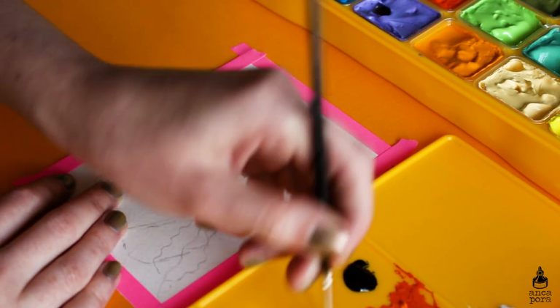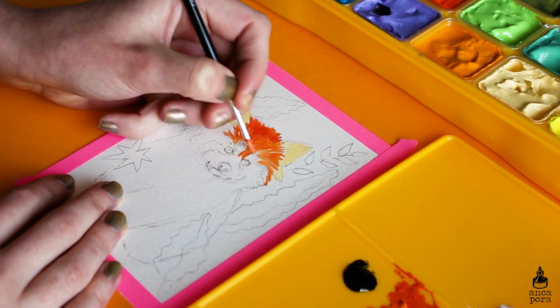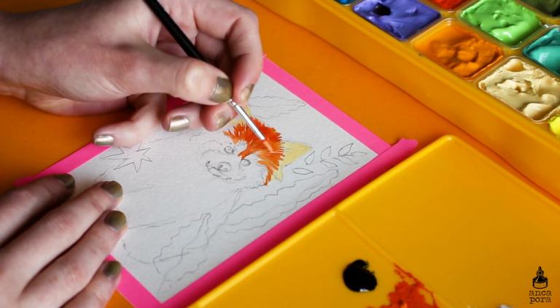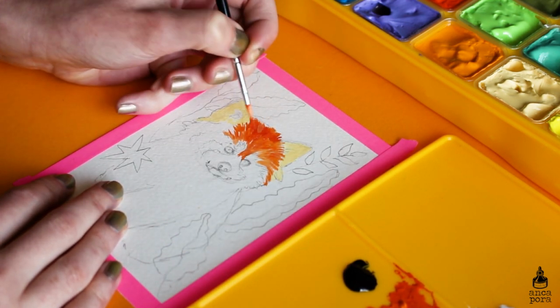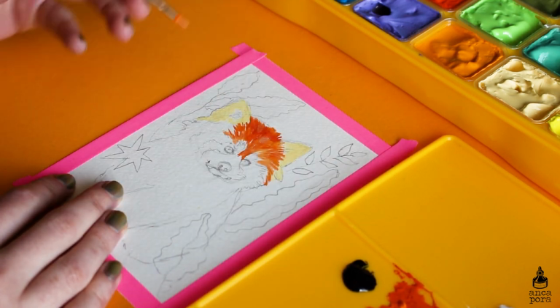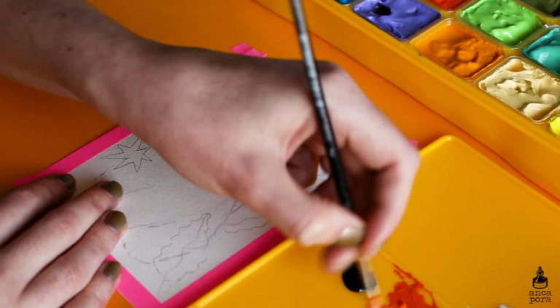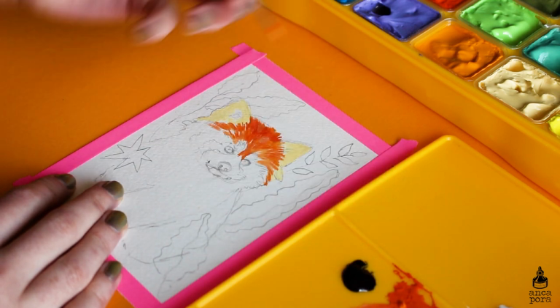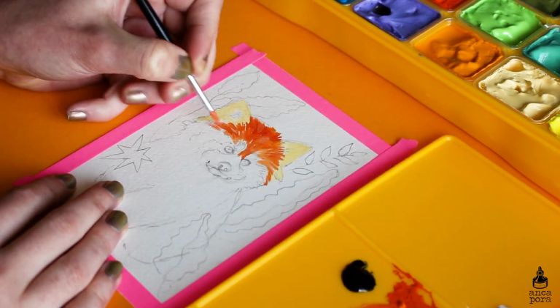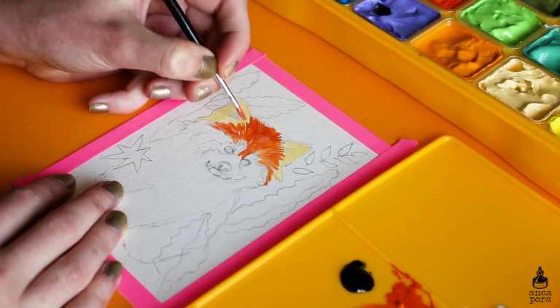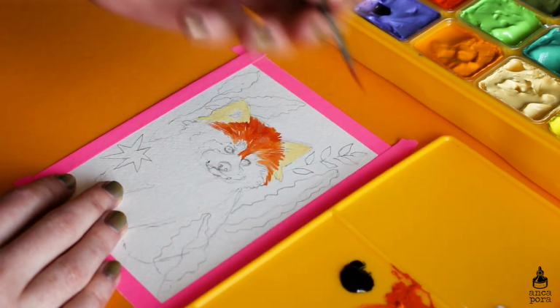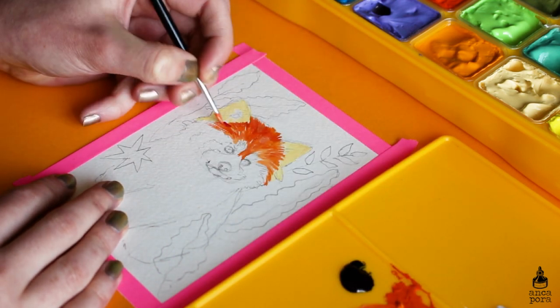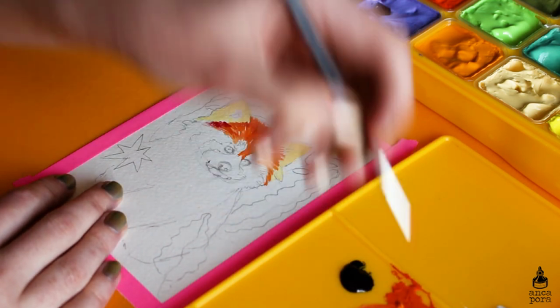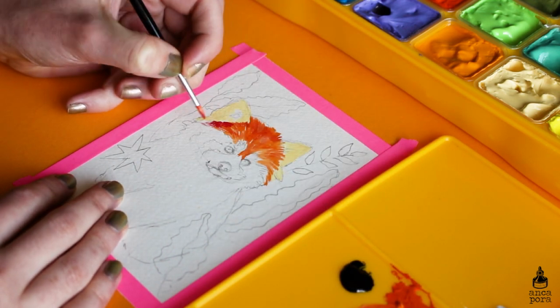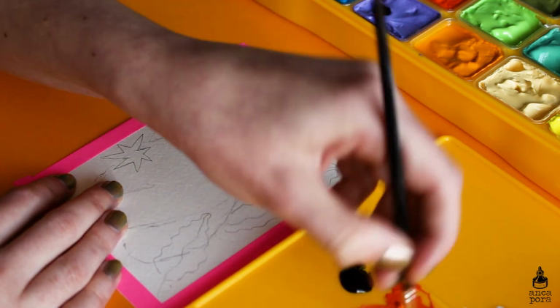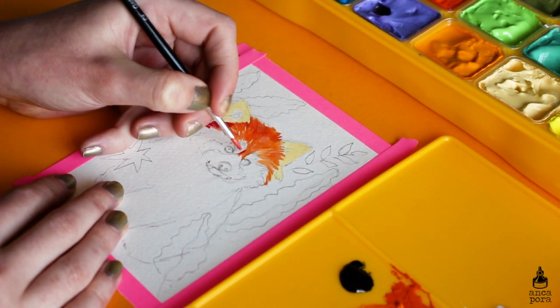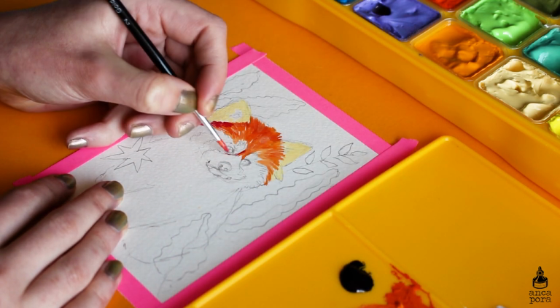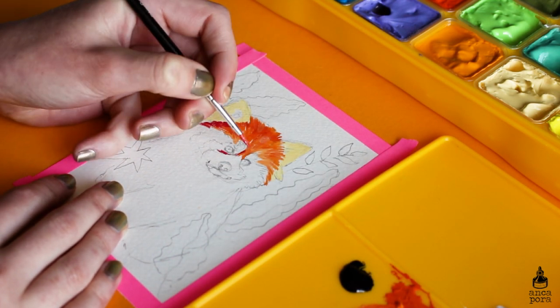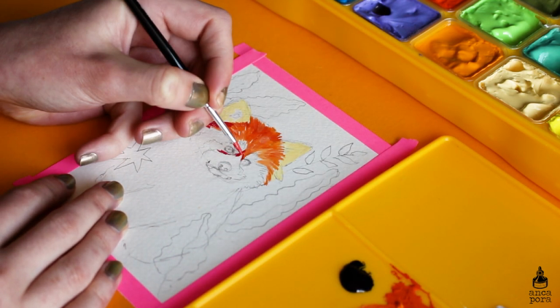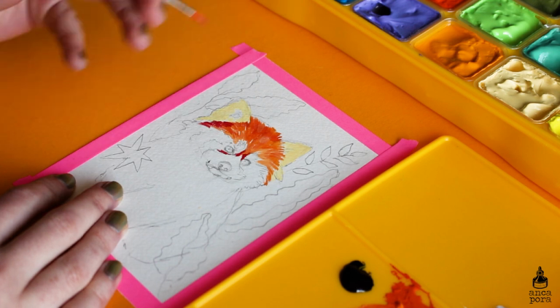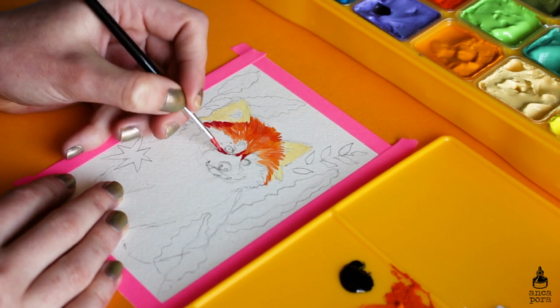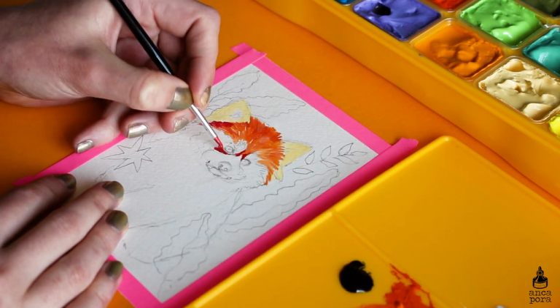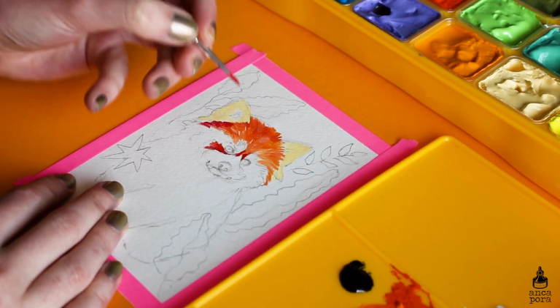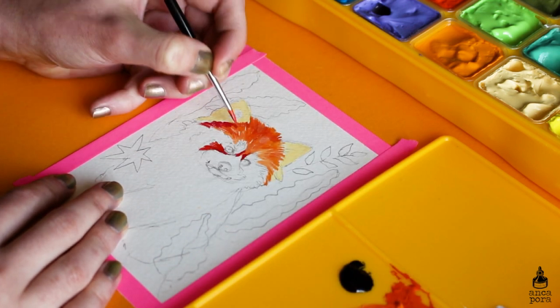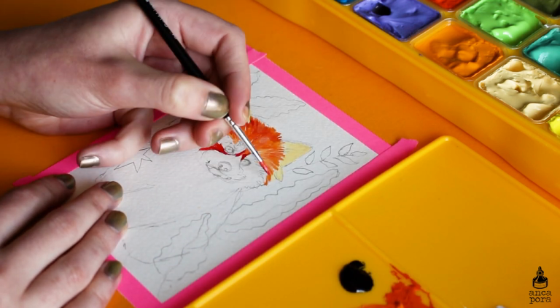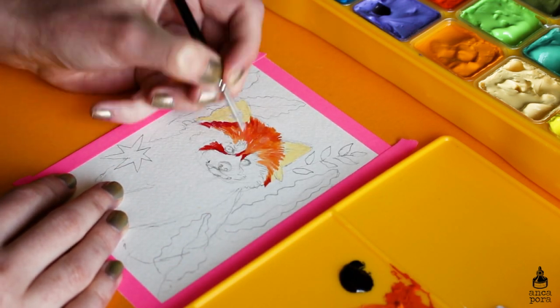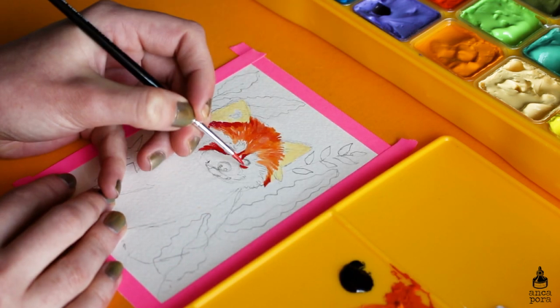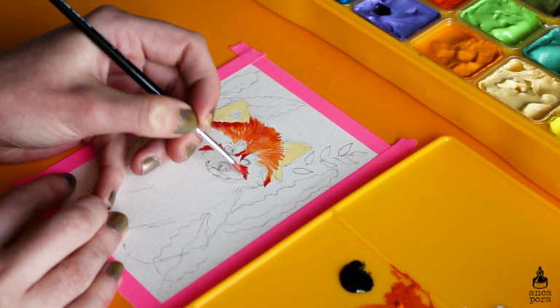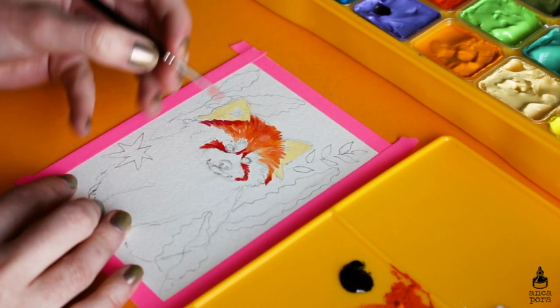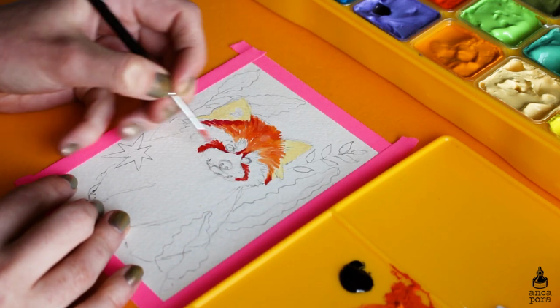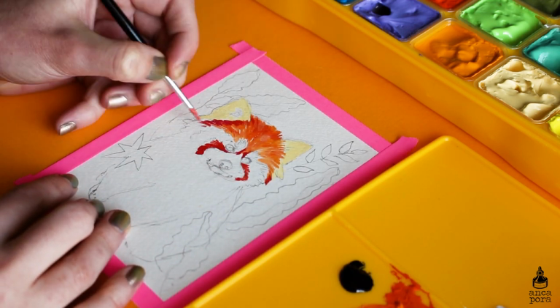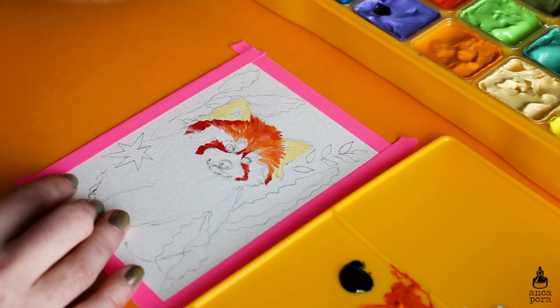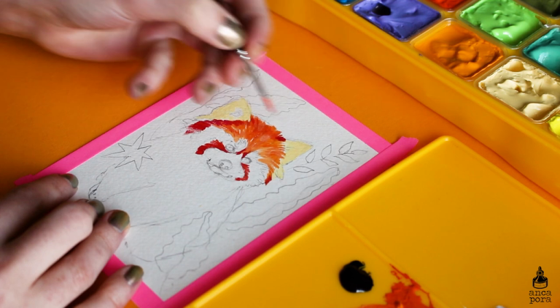I went ahead and made a mini original illustration for one of my patrons. I decided to paint a red panda because I thought it has a lot of colors in it and I wanted to test out as many colors as I could on this painting.